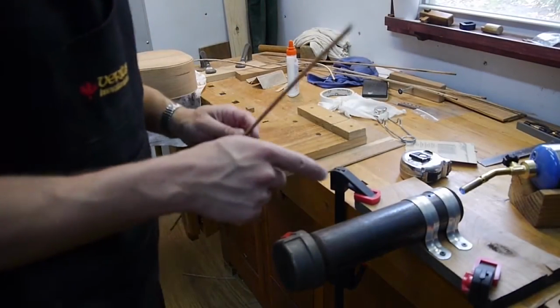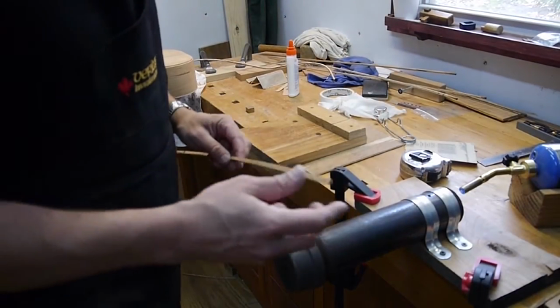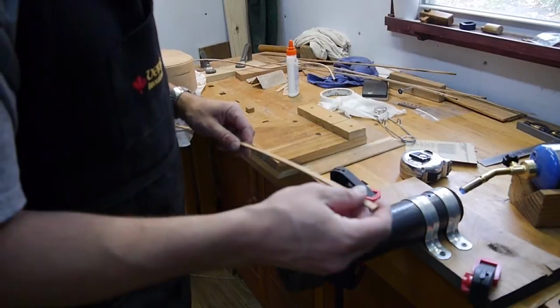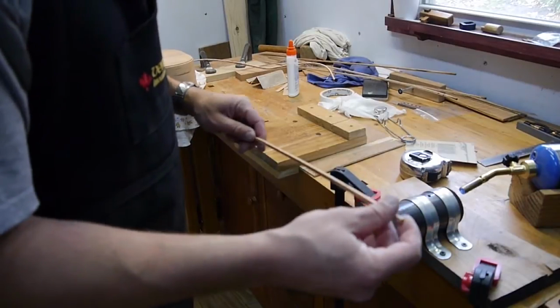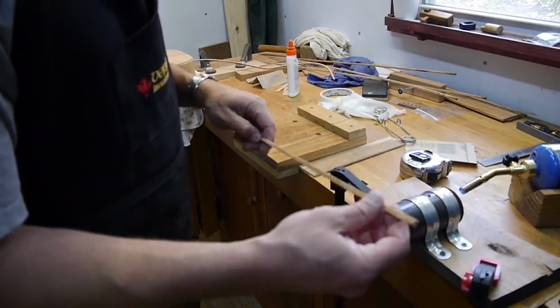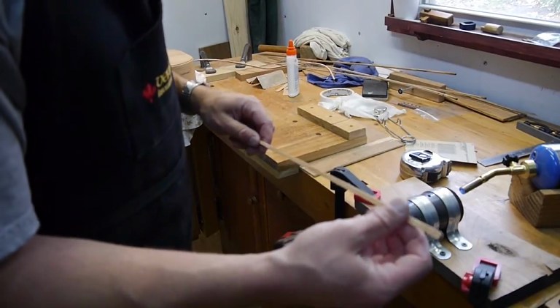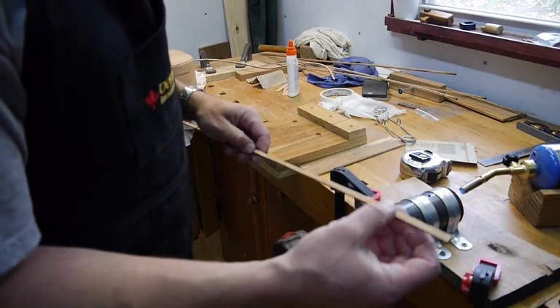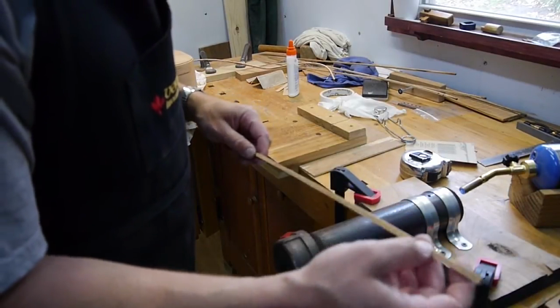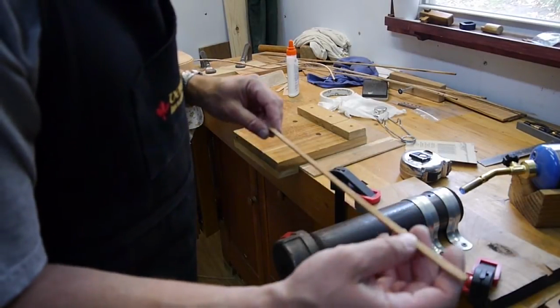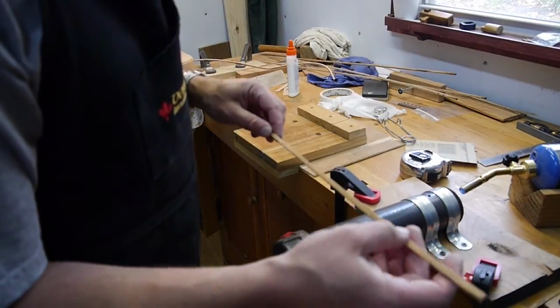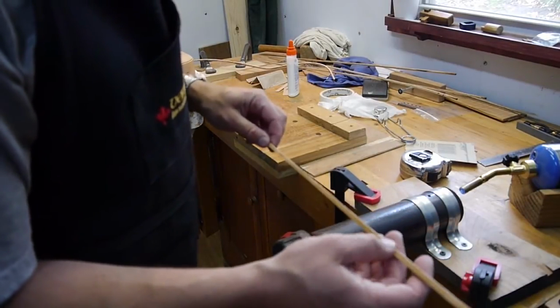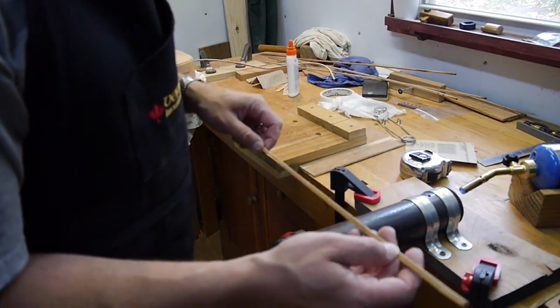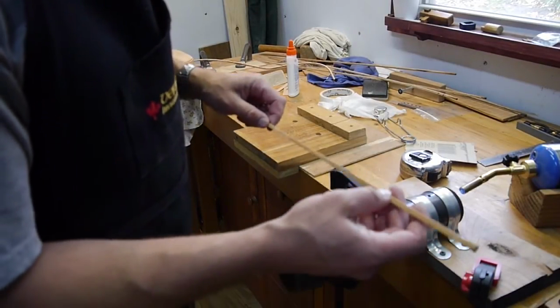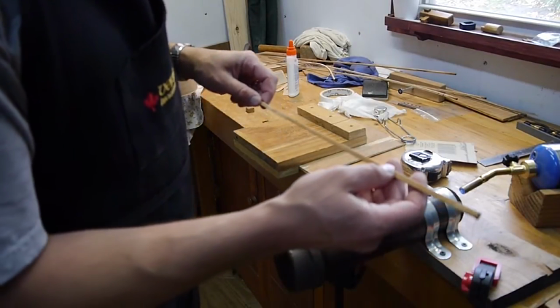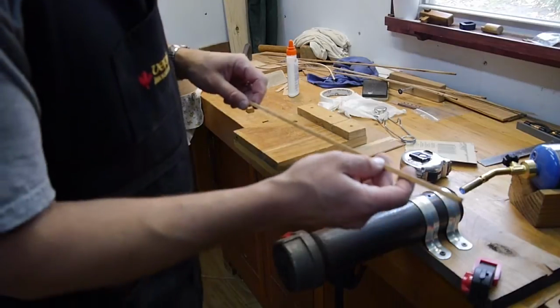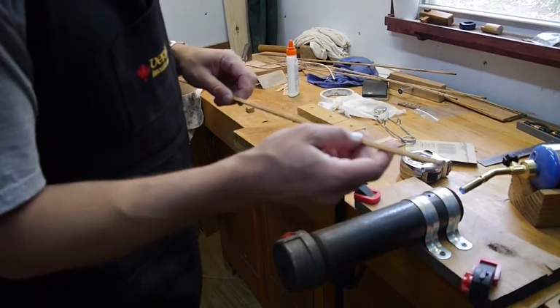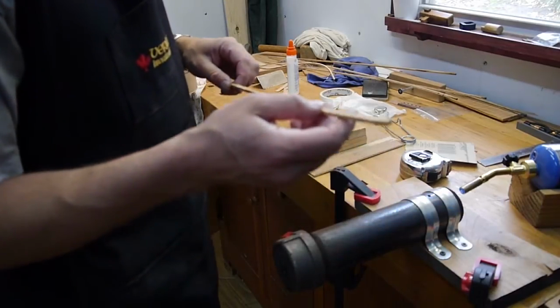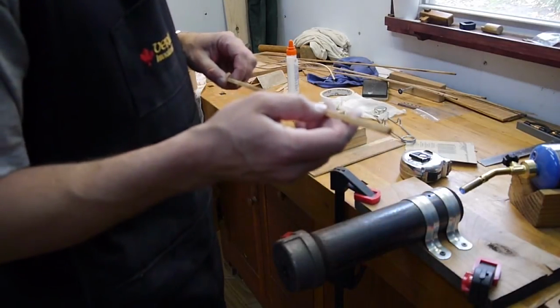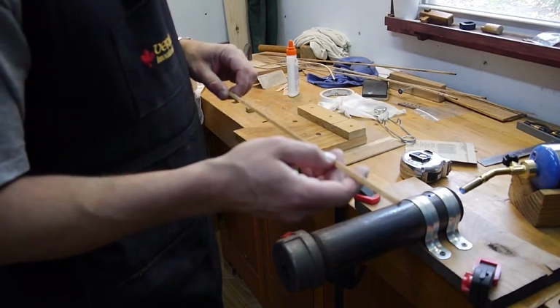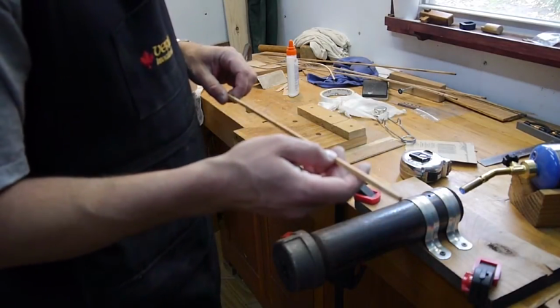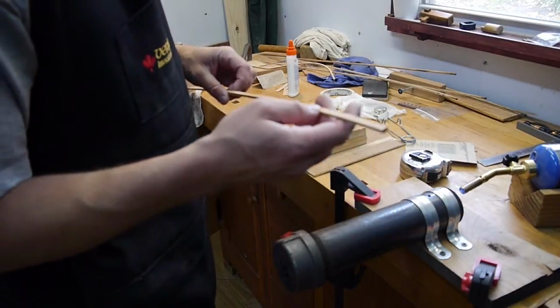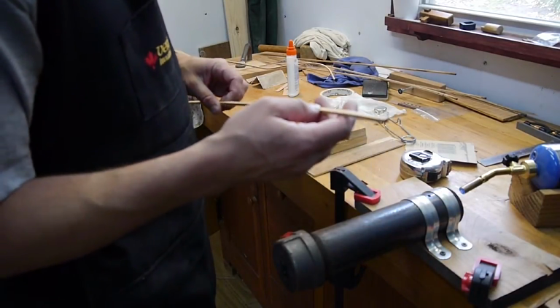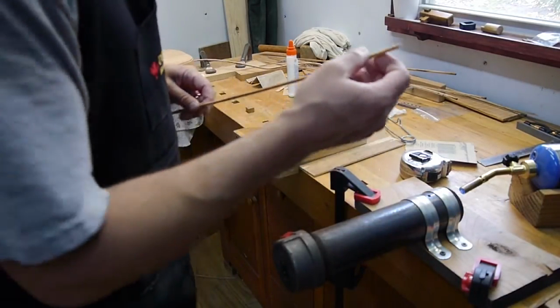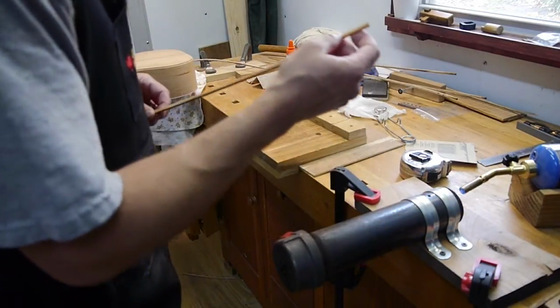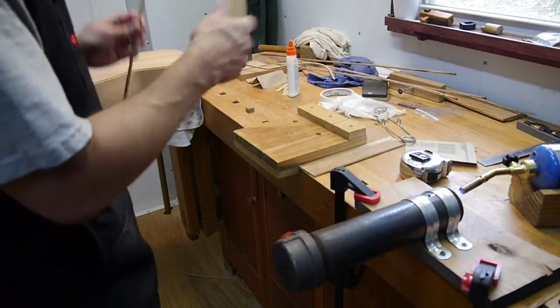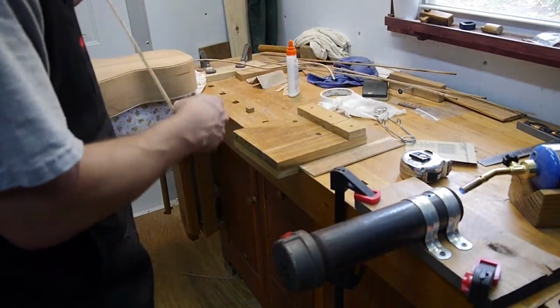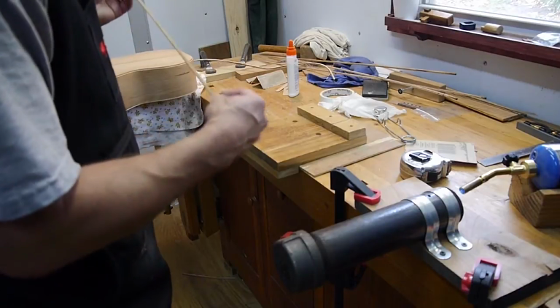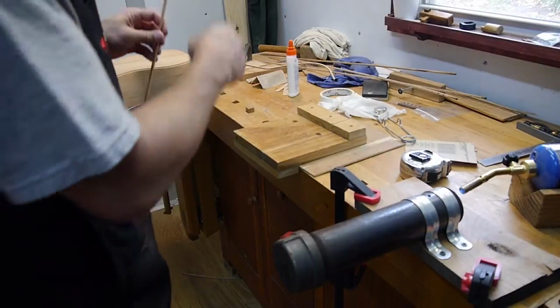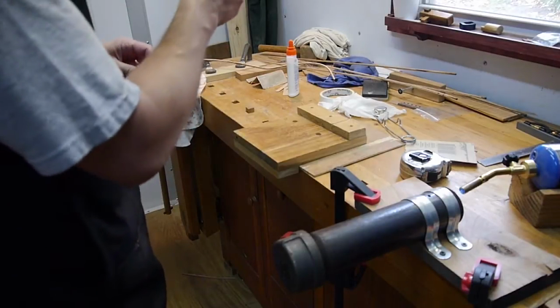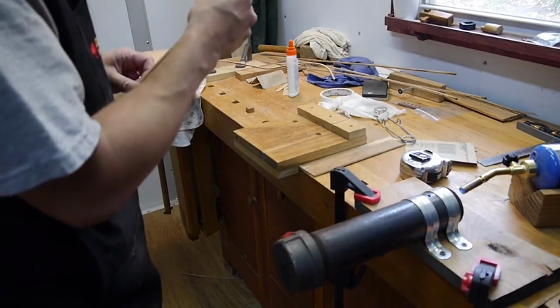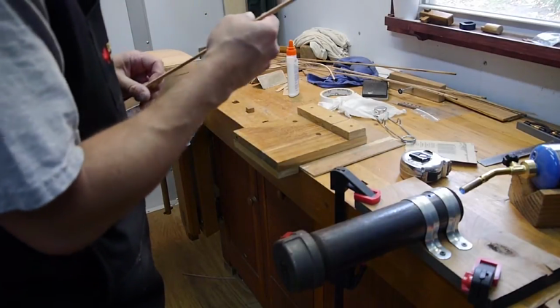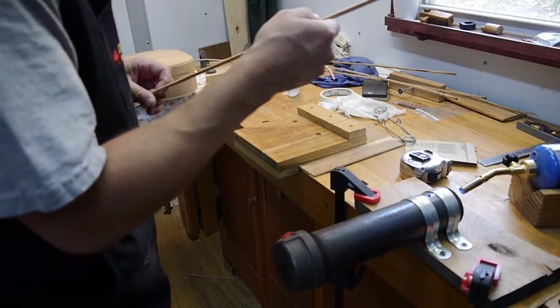Here's the bending iron, and I want to find the piece and get the orientation. I've got a smooth side and a side that's not as smooth, and I want to get the proper orientation for when it goes on the guitar — and it looks like this will work this way.